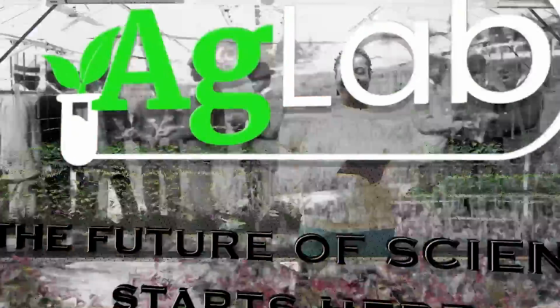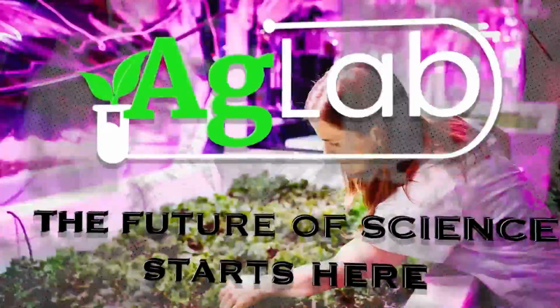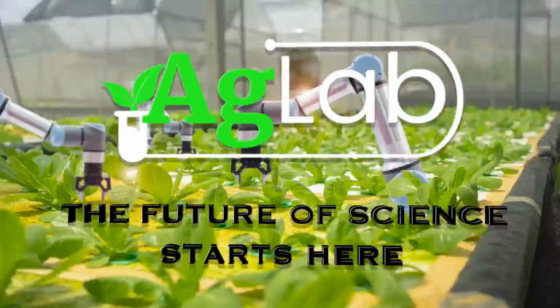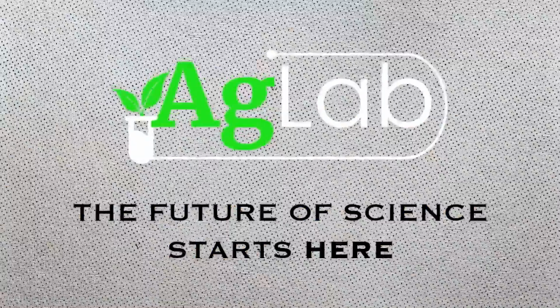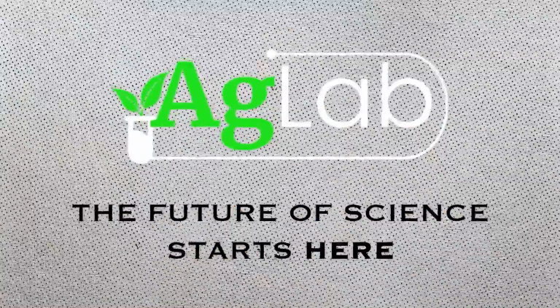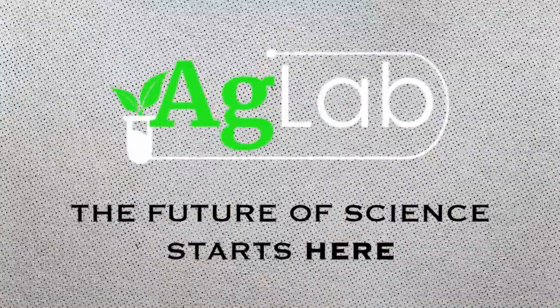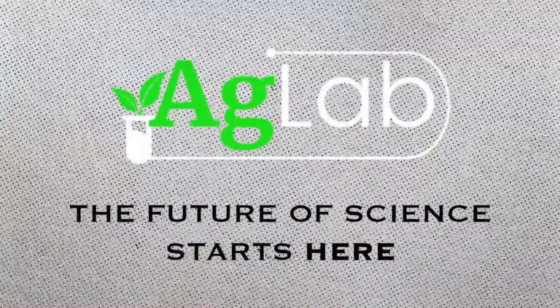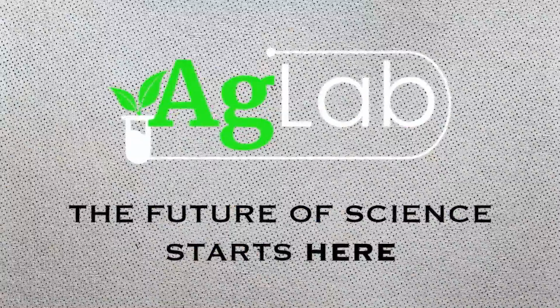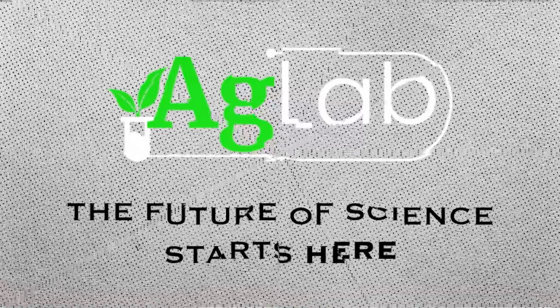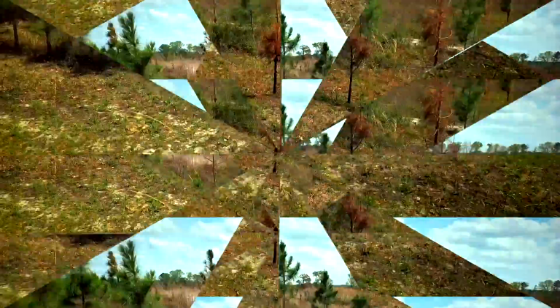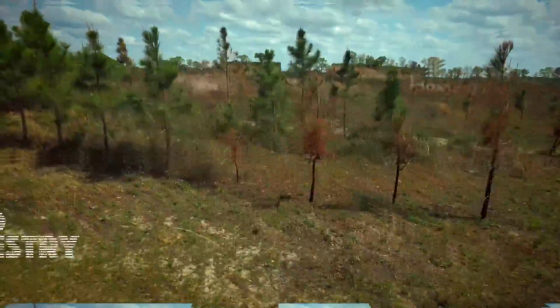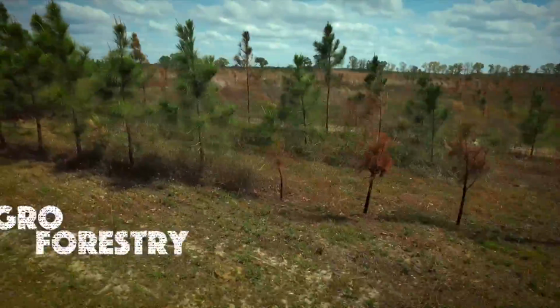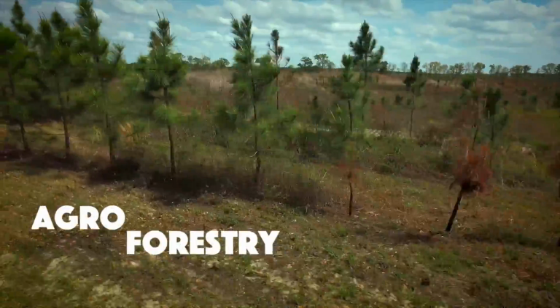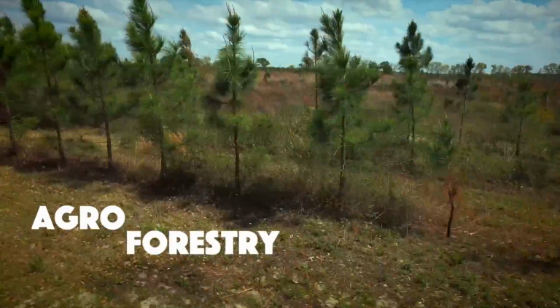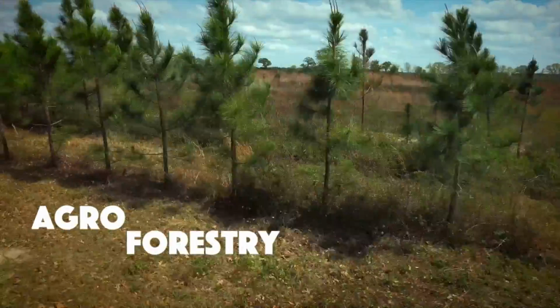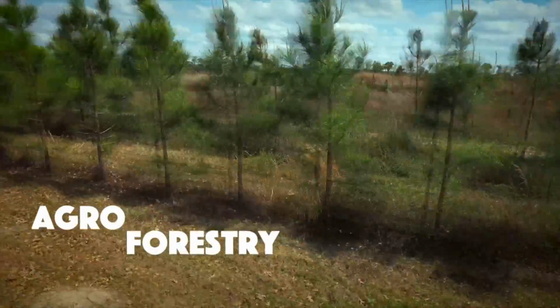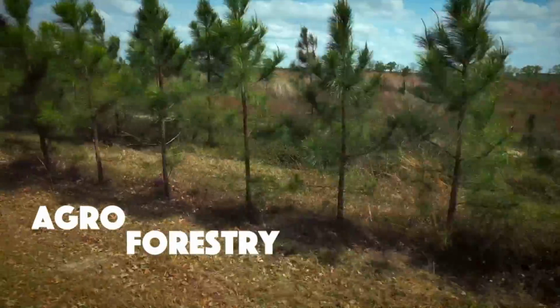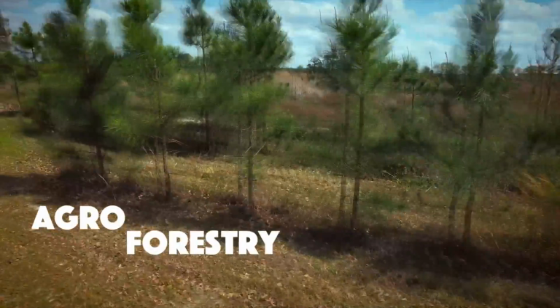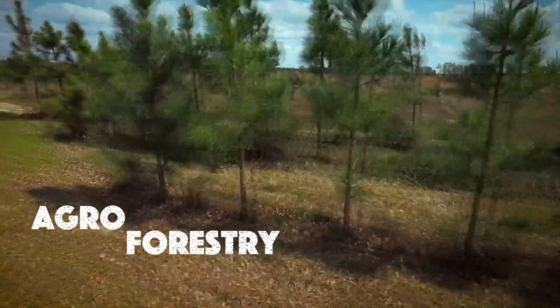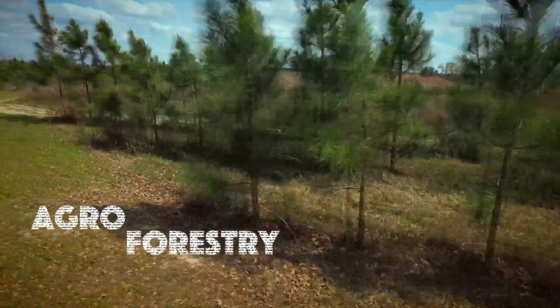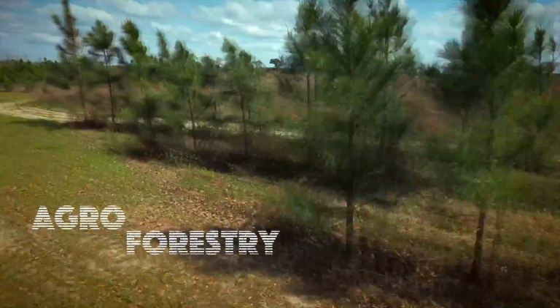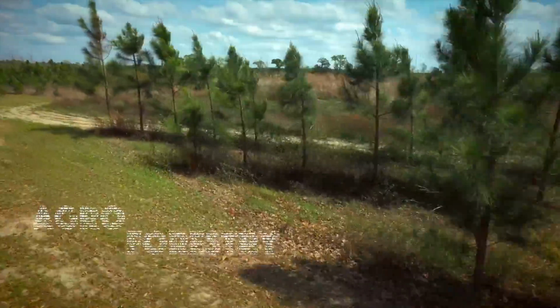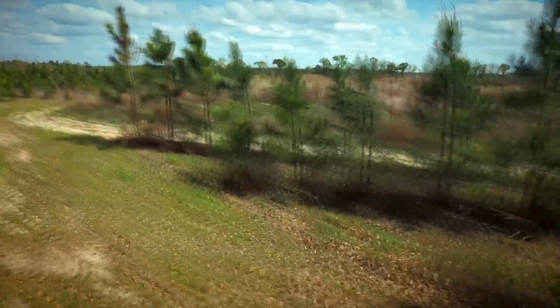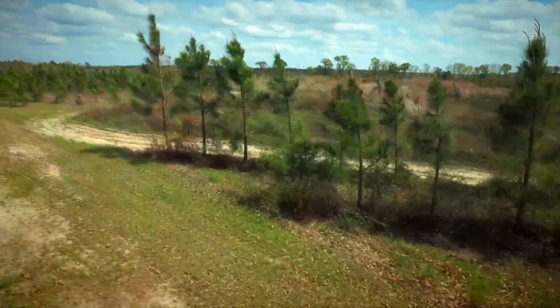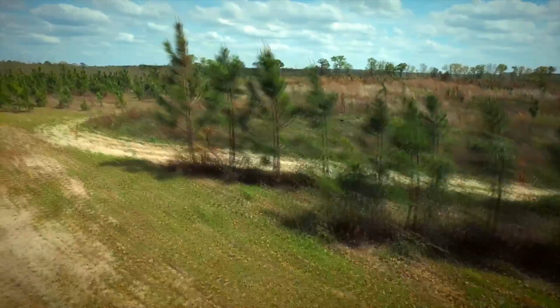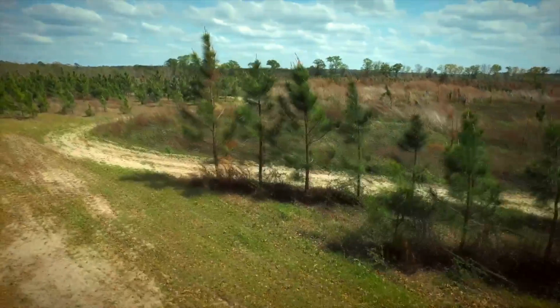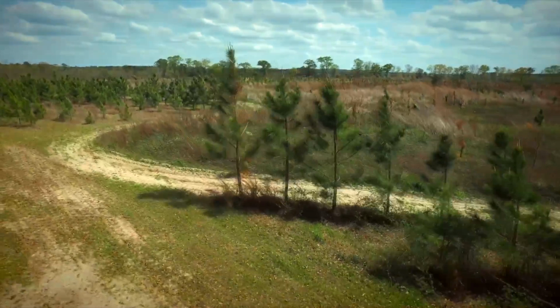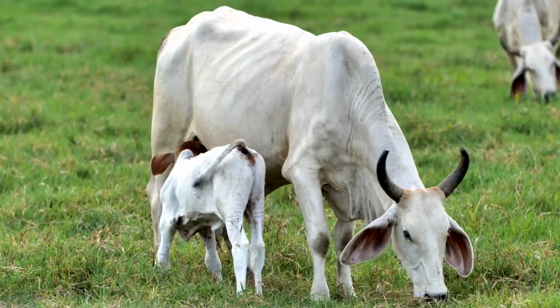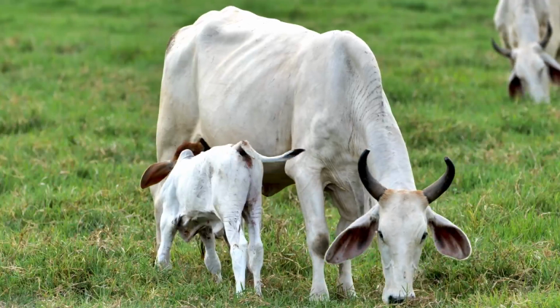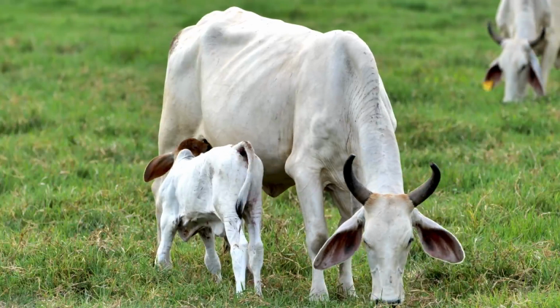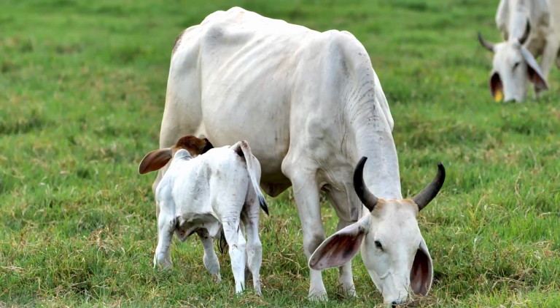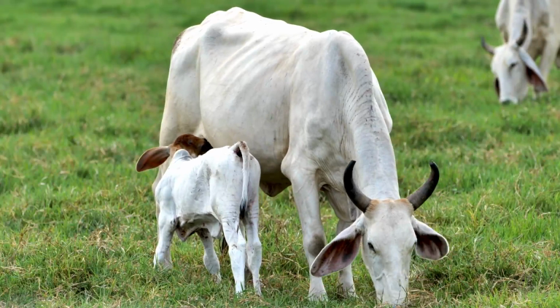Welcome to Ag Lab. Today we're going to look at agroforestry. Agroforestry is a combination of agriculture with forestry, just like it sounds. In other words, it's when trees and shrubs are deliberately planted on farms with livestock and crops.